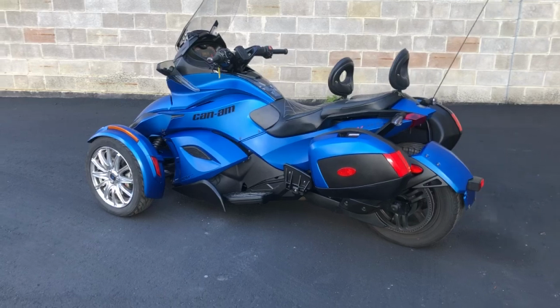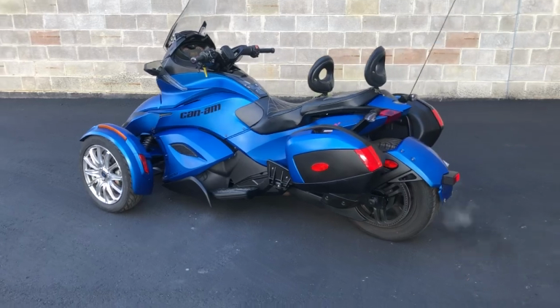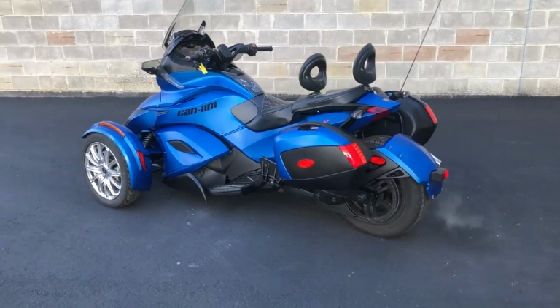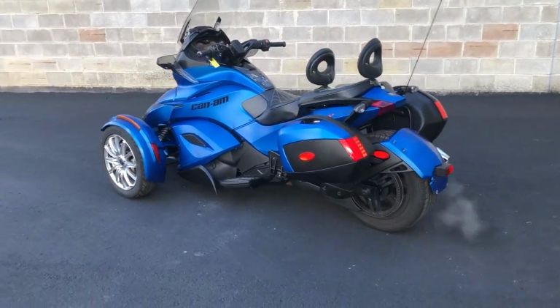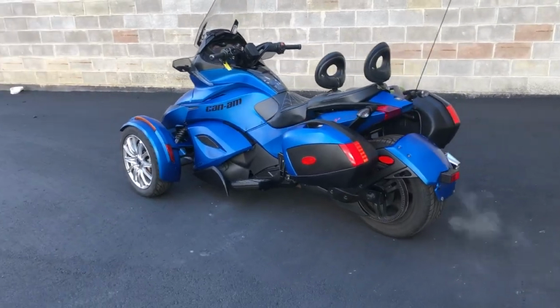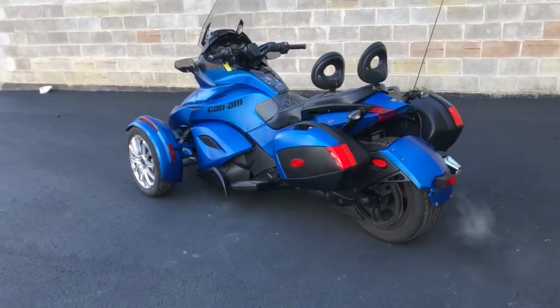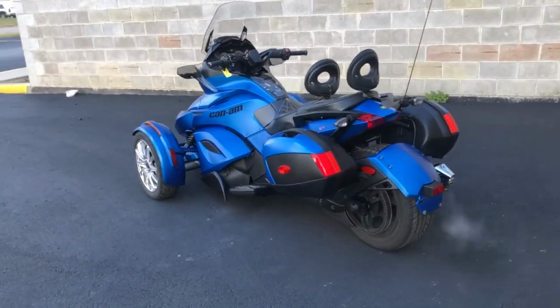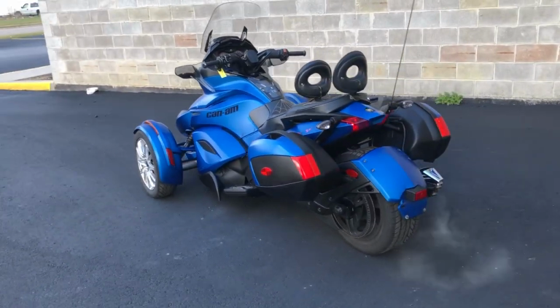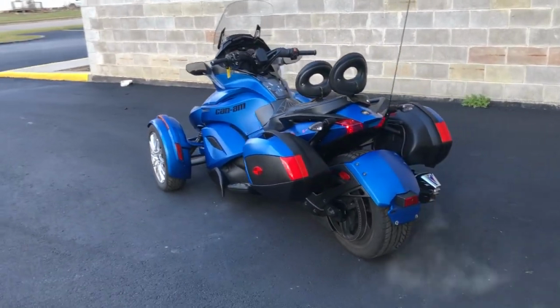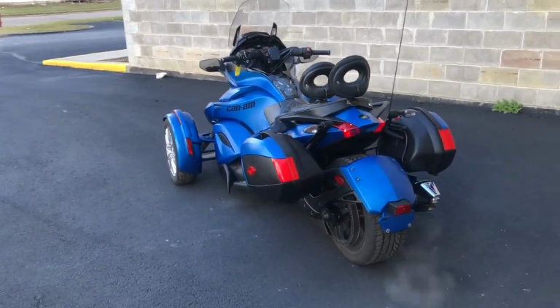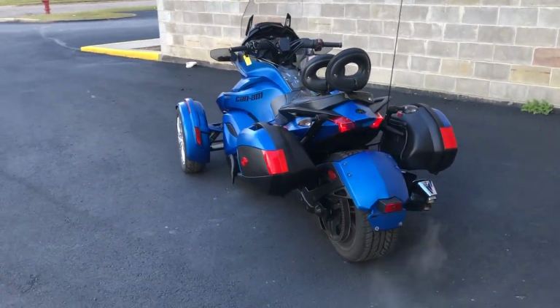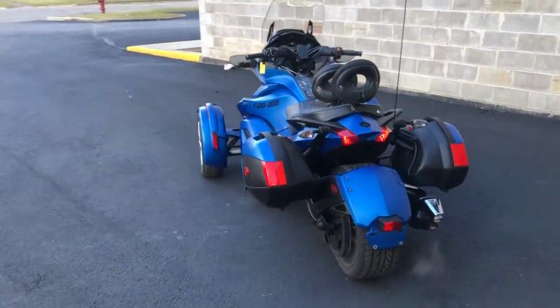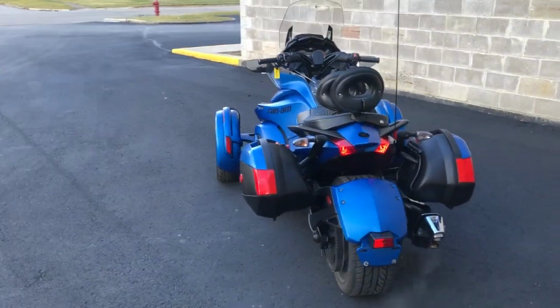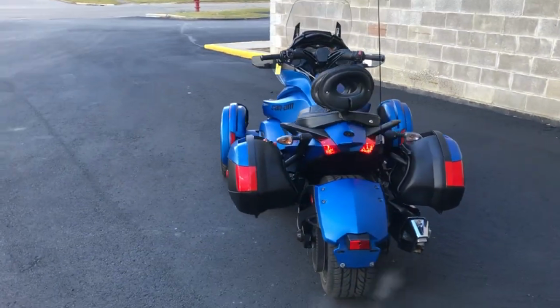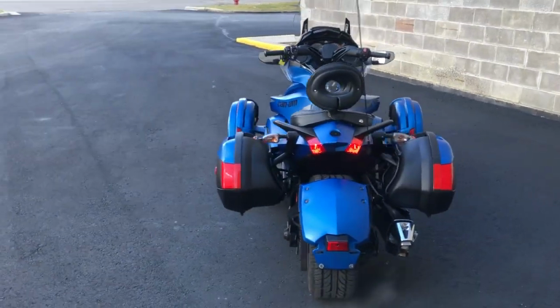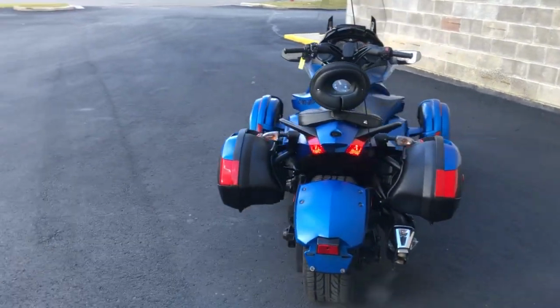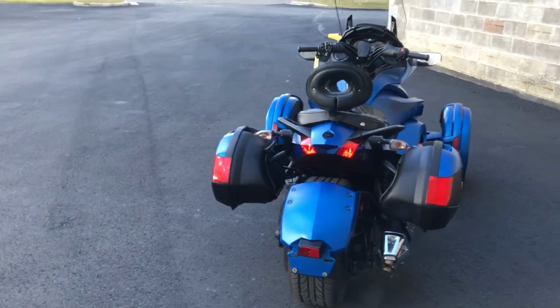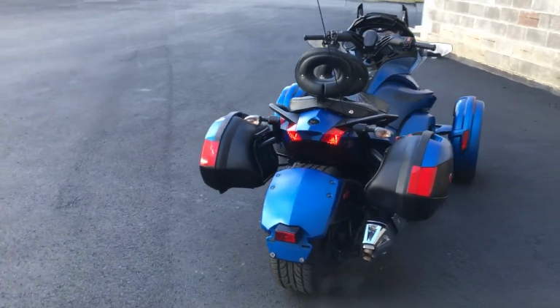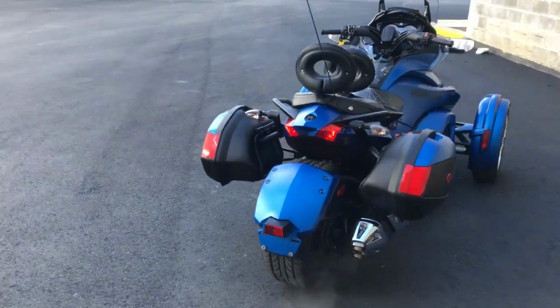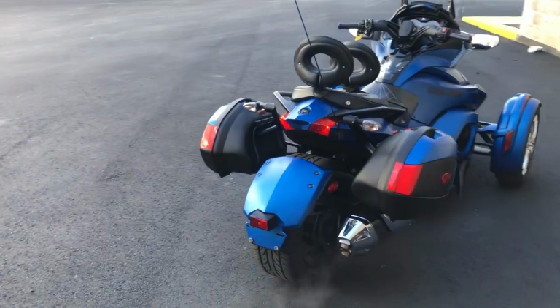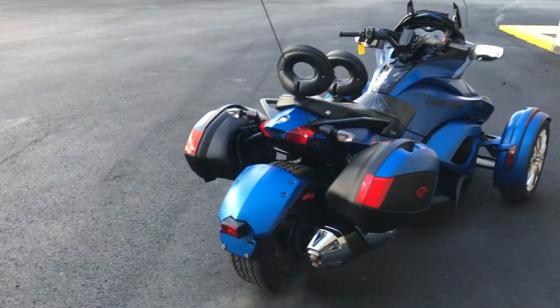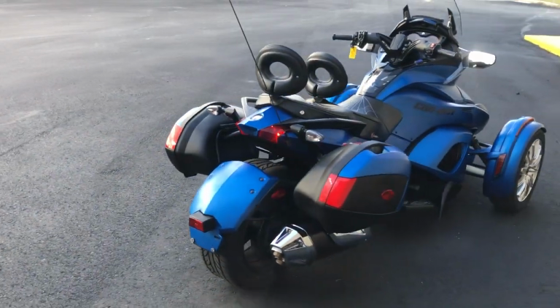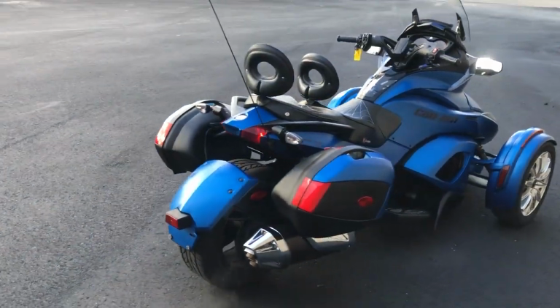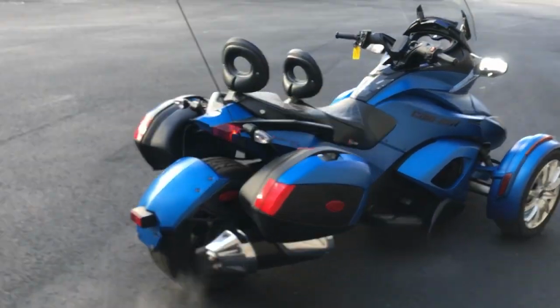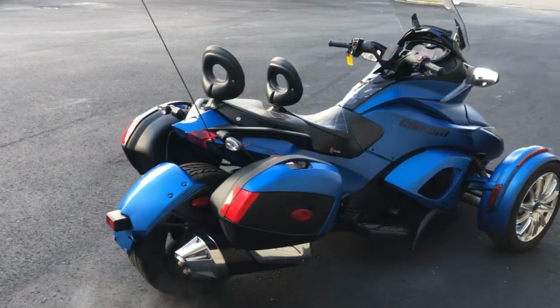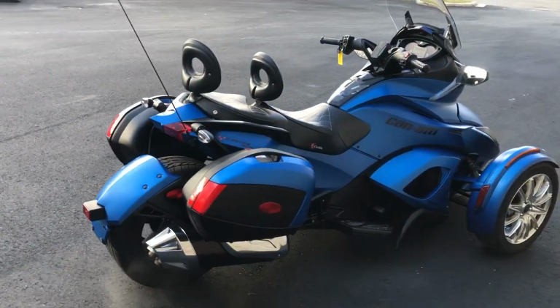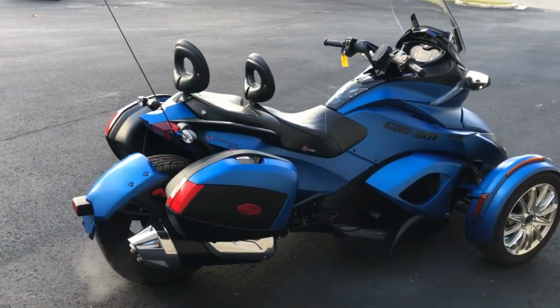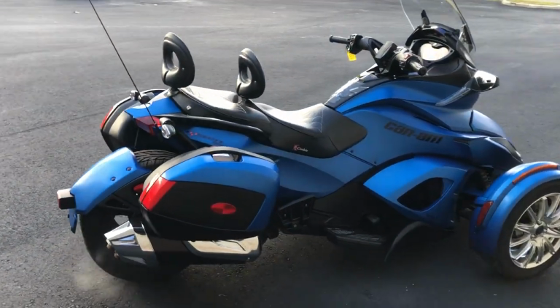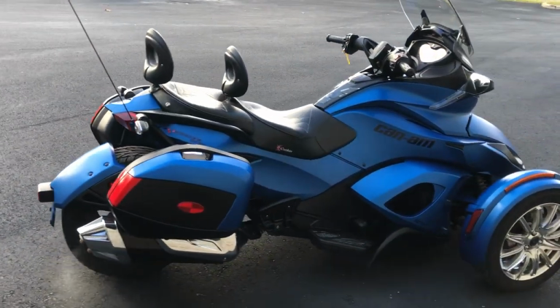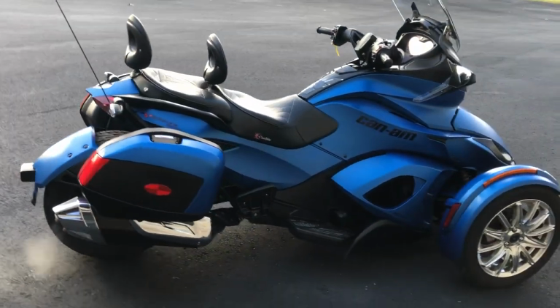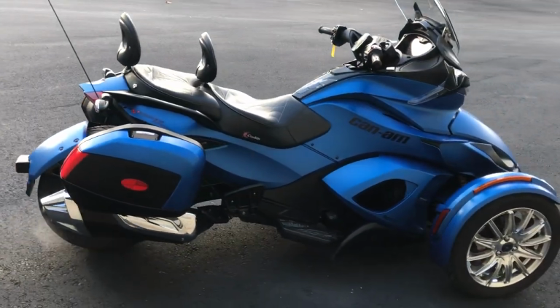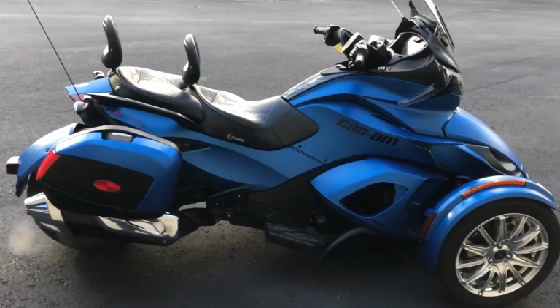Hey guys, ApprovalPowerSports.com here doing a video on a 2015 Can-Am Spyder ST Limited for sale. This one's got all the extras. Matt Blue paint, sharp, strong wheel.